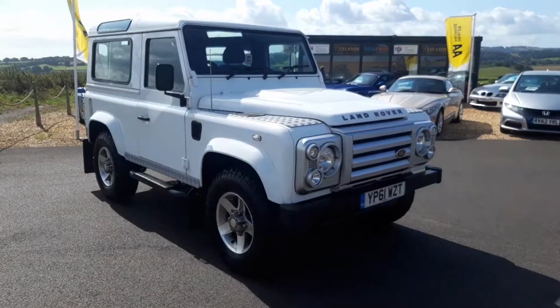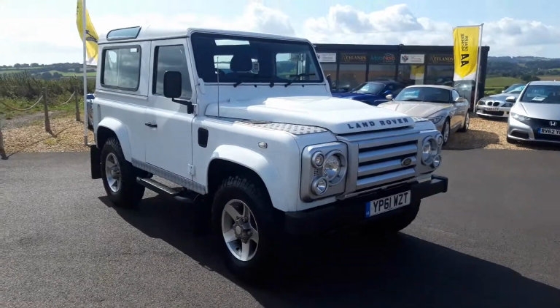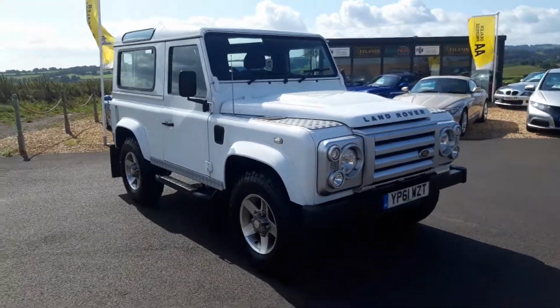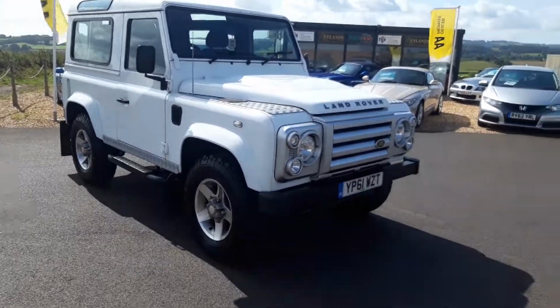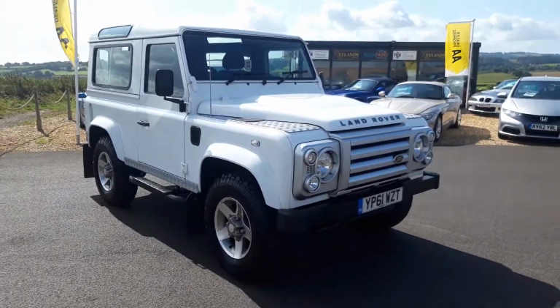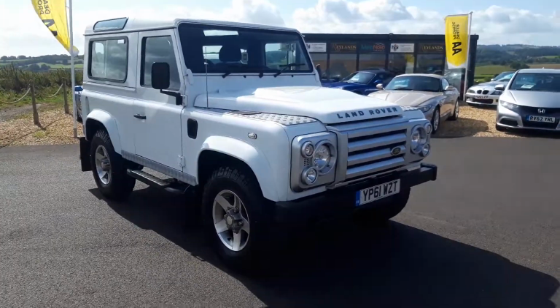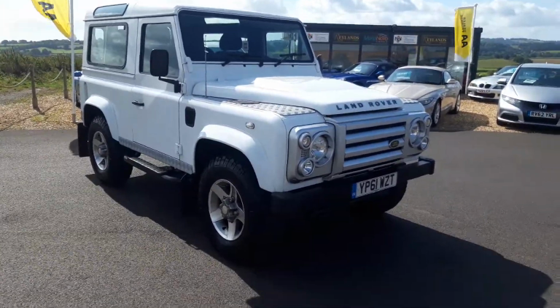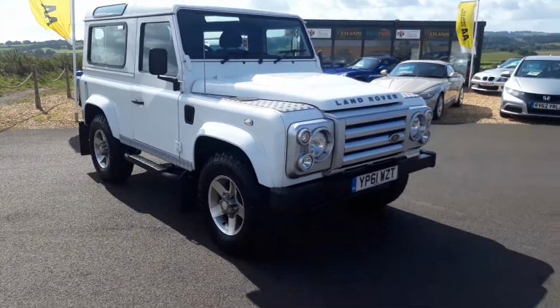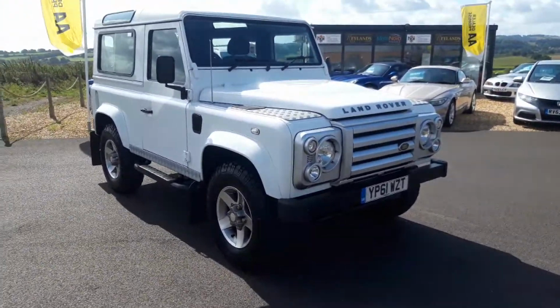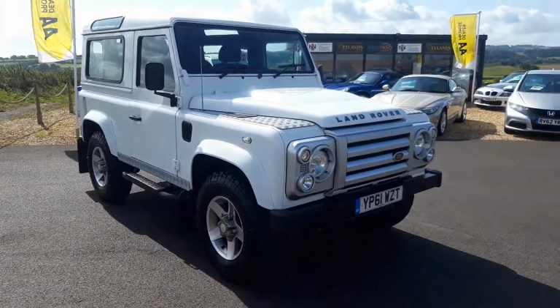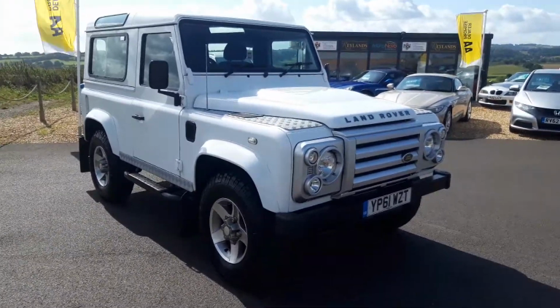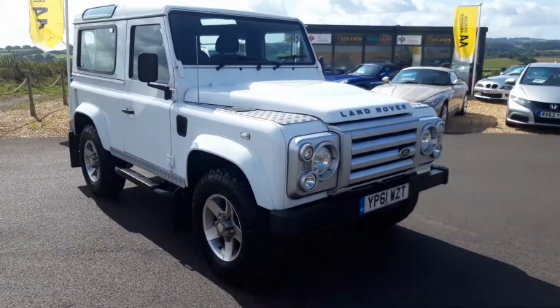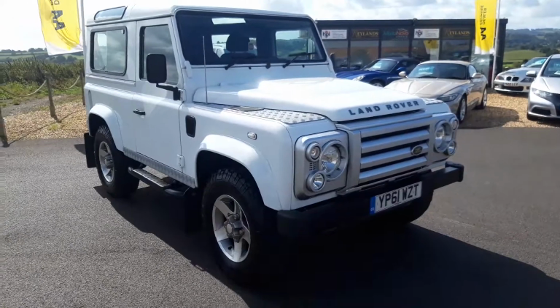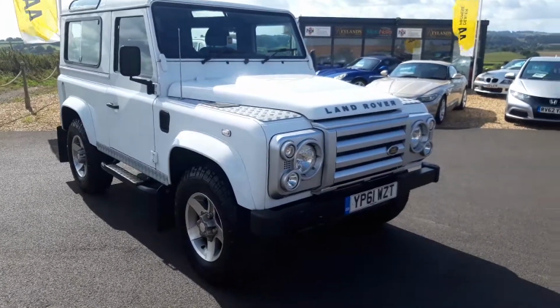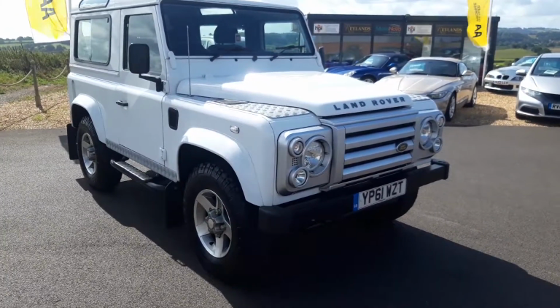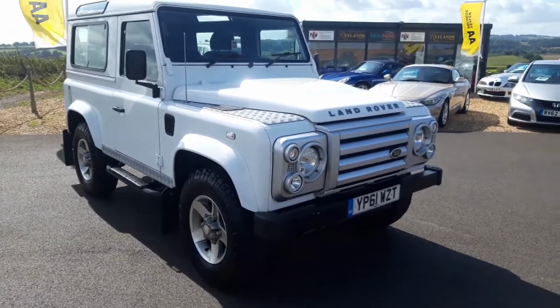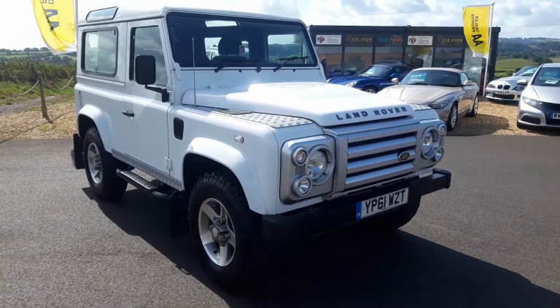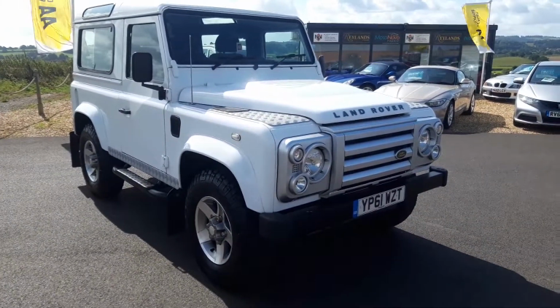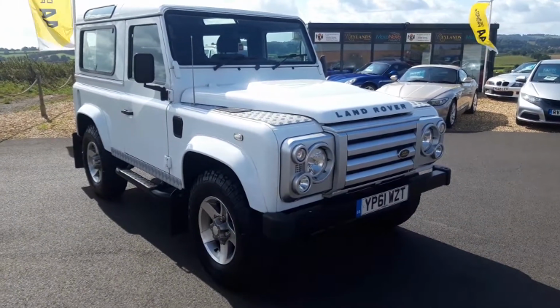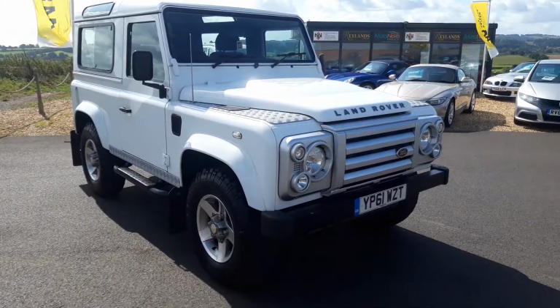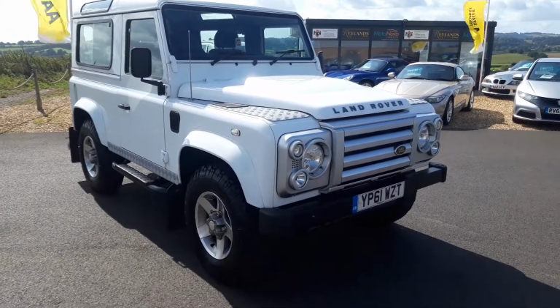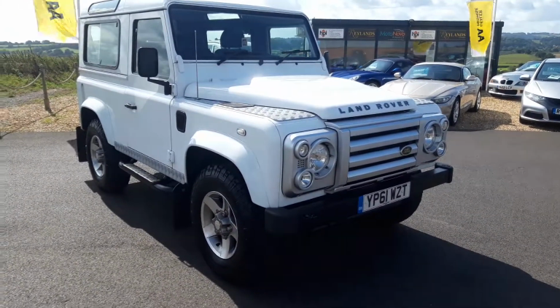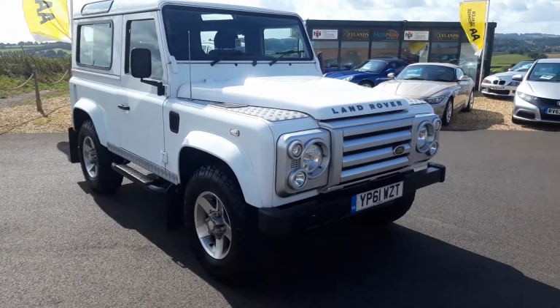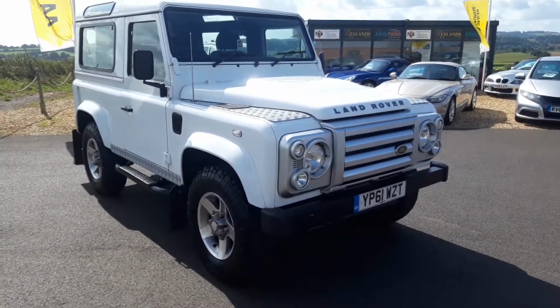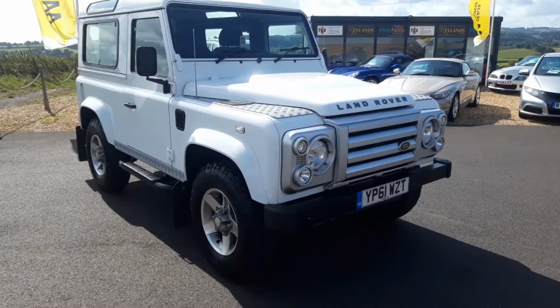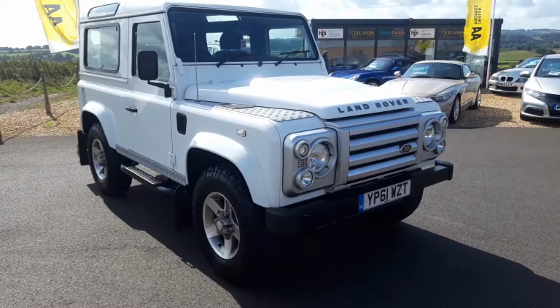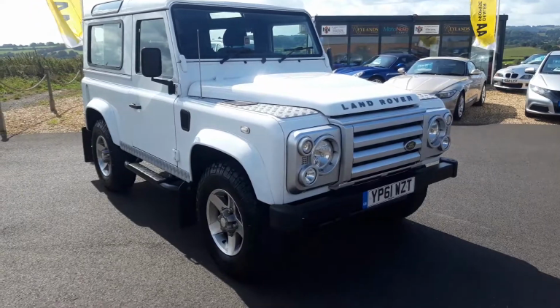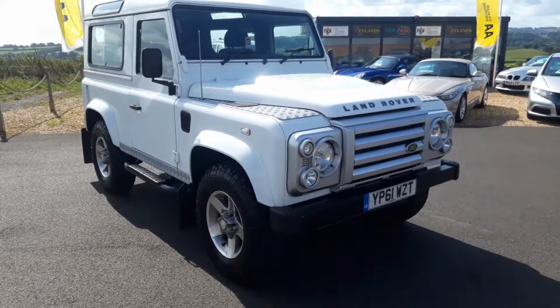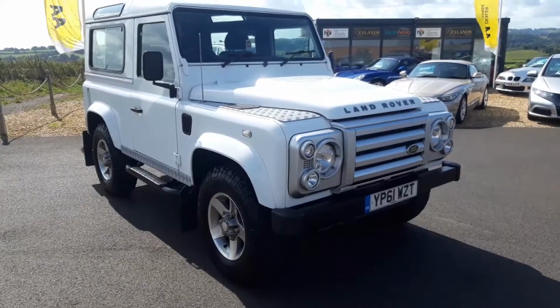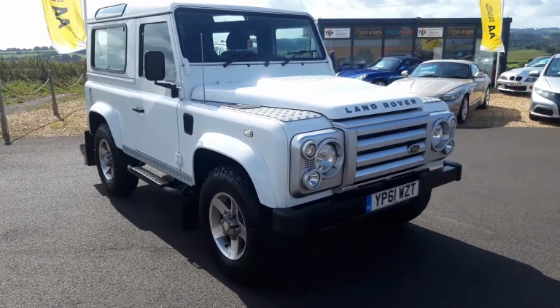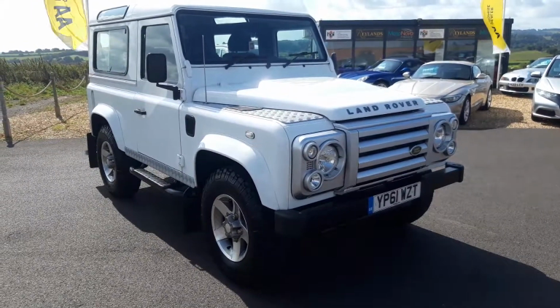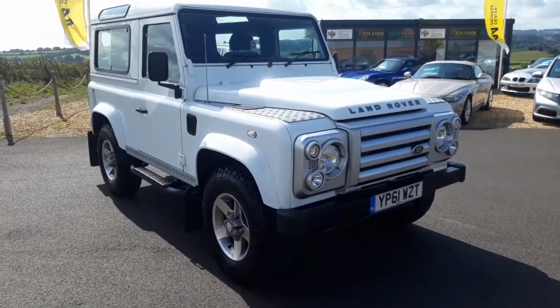Good morning, welcome to Raylands of Sevington. Today we are looking at a stunning Land Rover Defender 90 we have just taken into stock. Registration Yankee Papa 61 Whisky Zulu Tango.